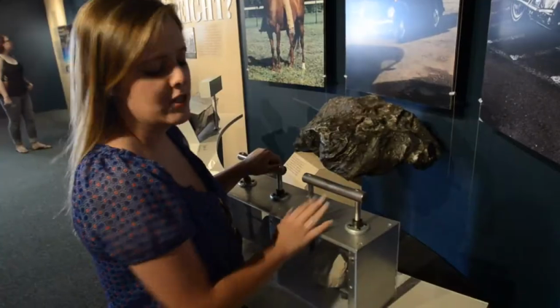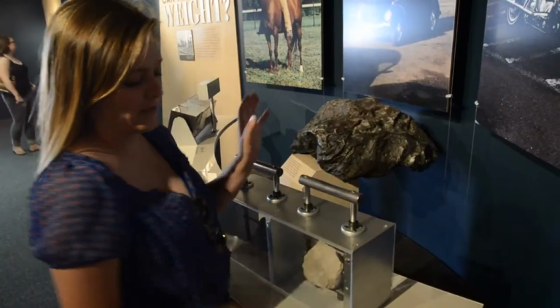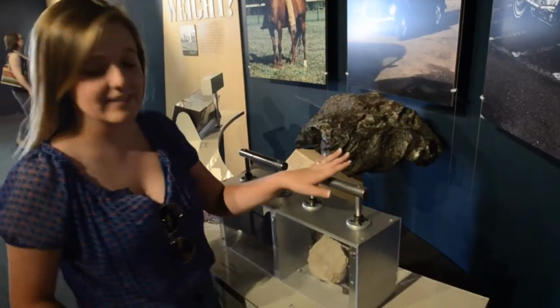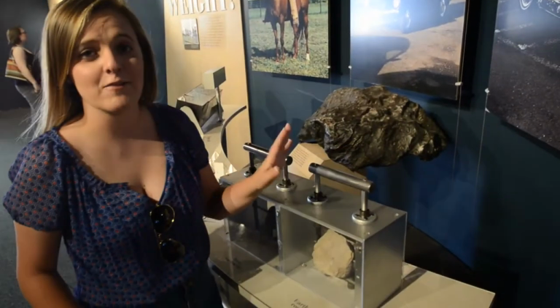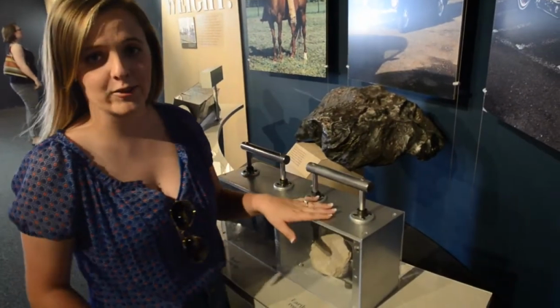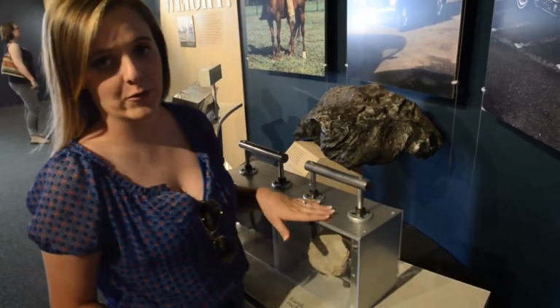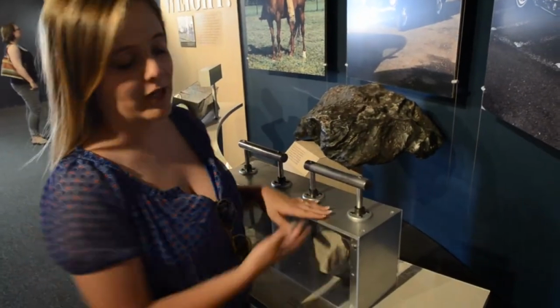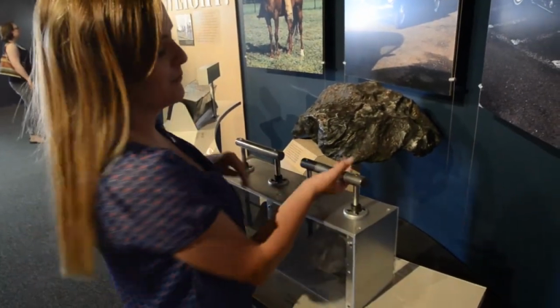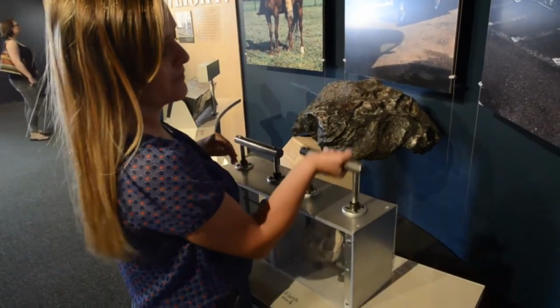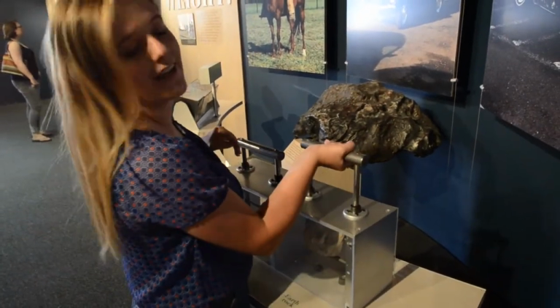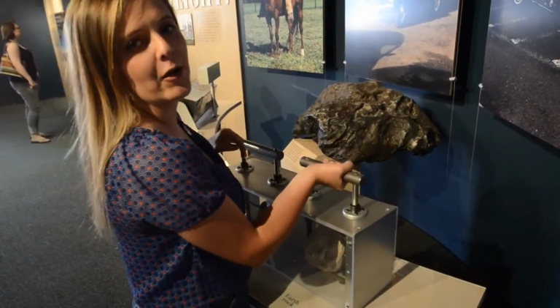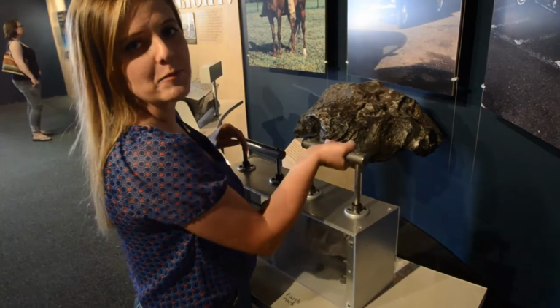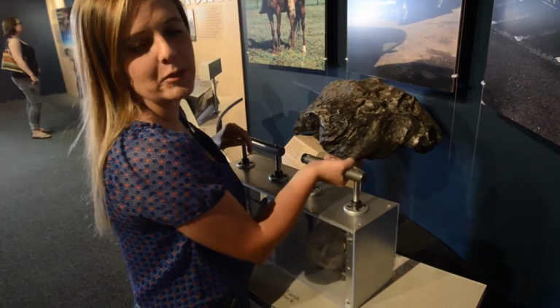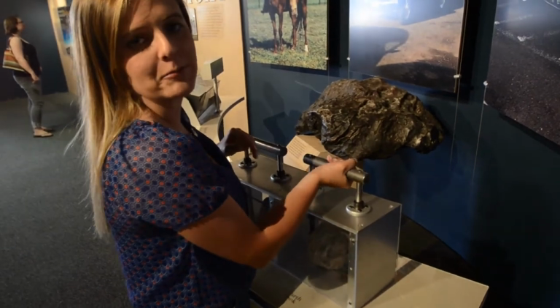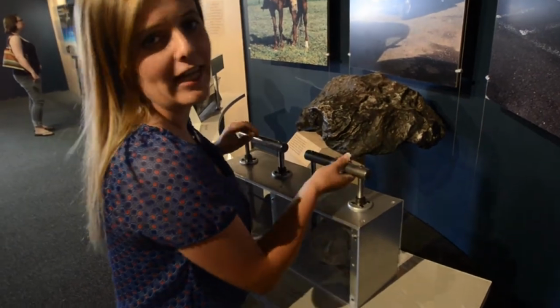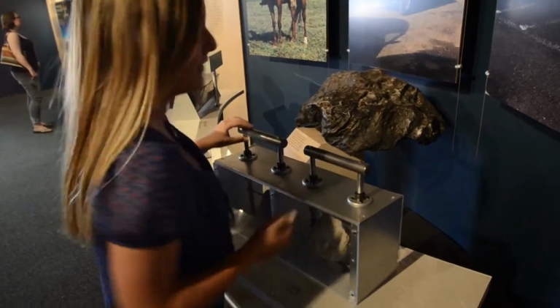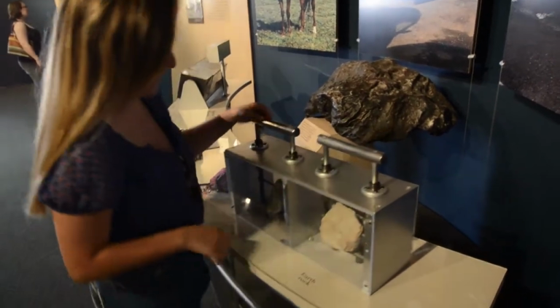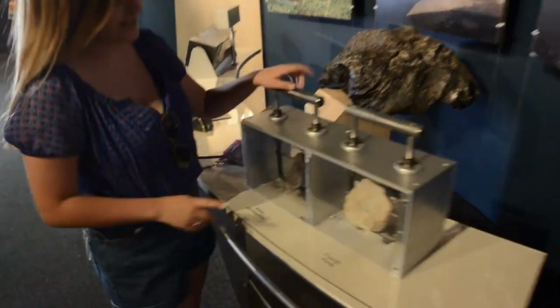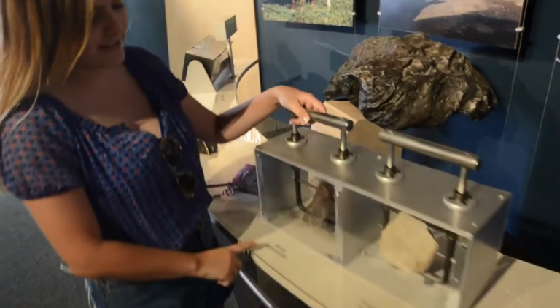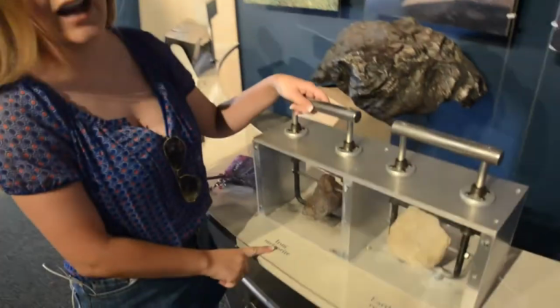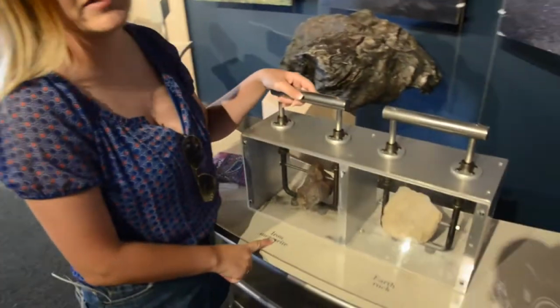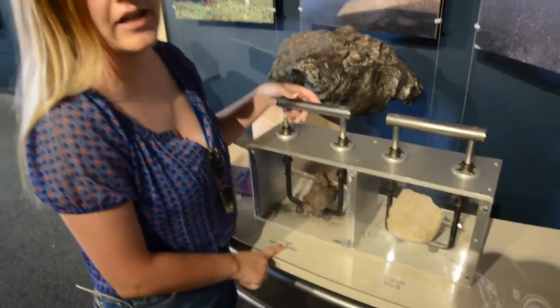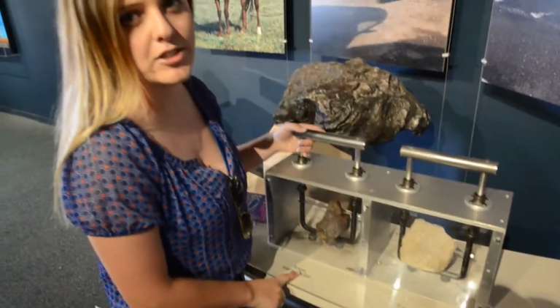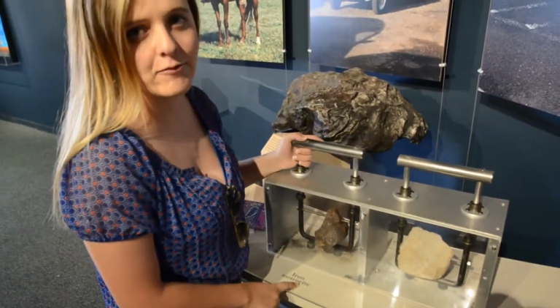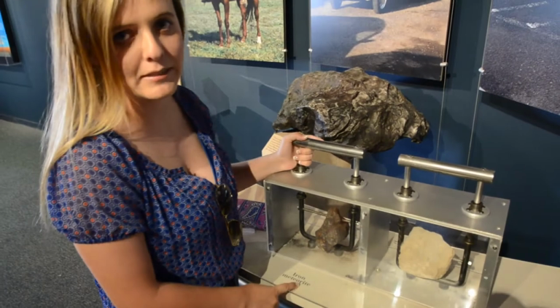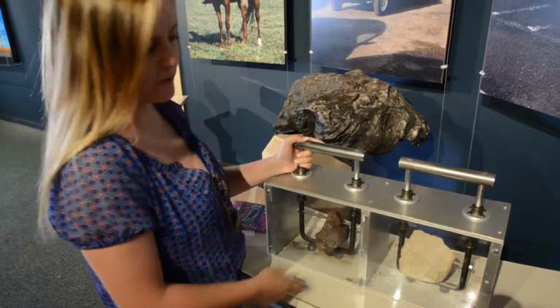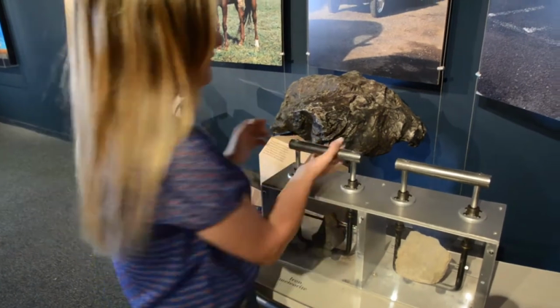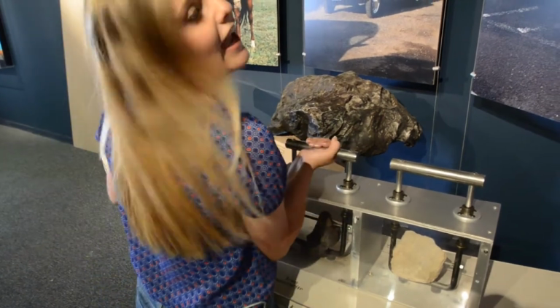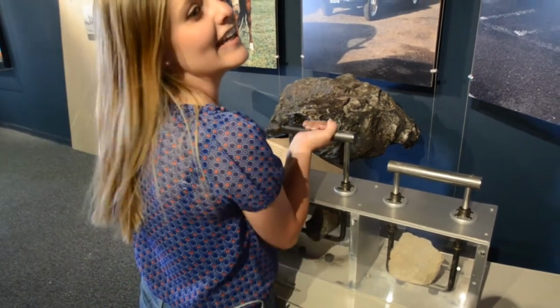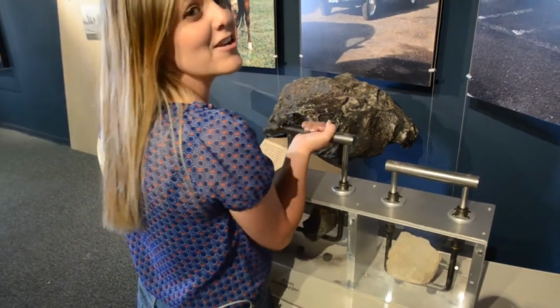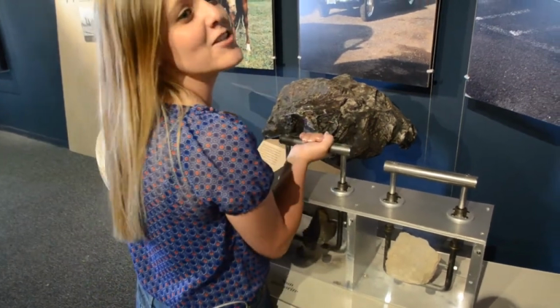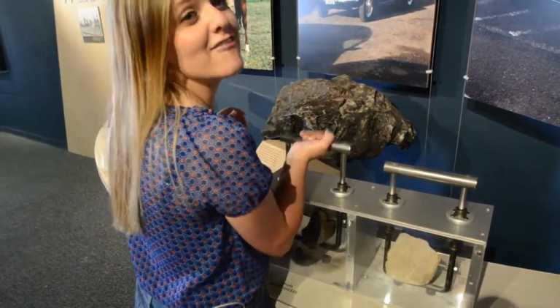So this is a regular earth rock — it's pretty simple to carry. And this is the Iron Meteorite, which came from the meteor, and it is really heavy.